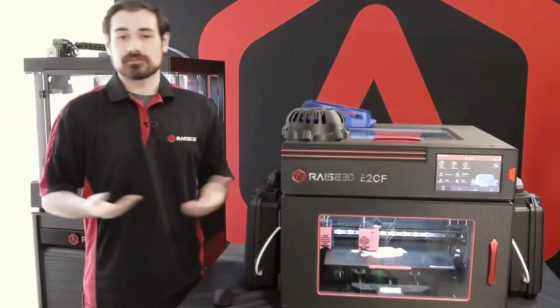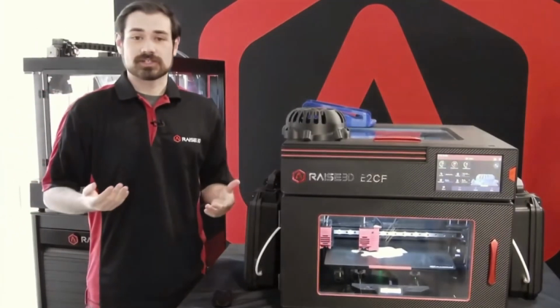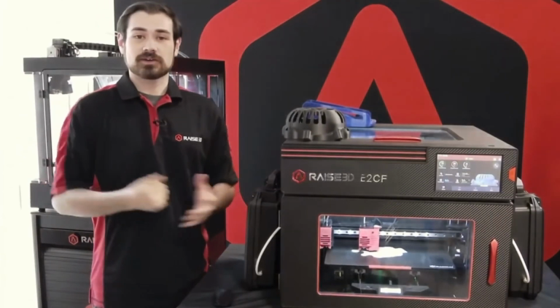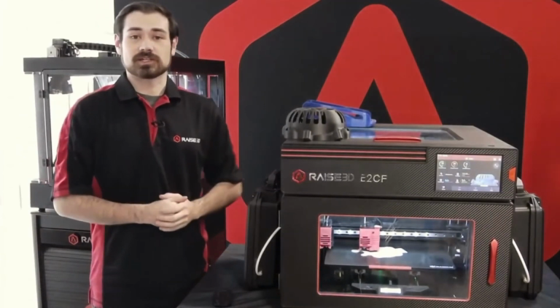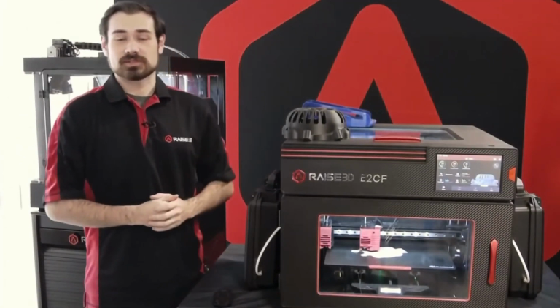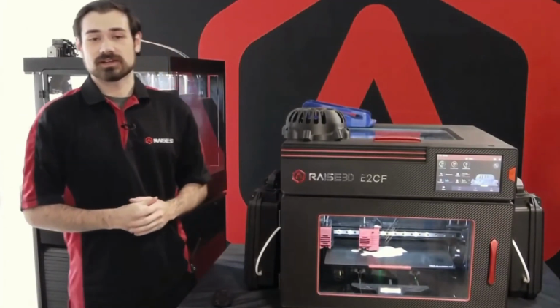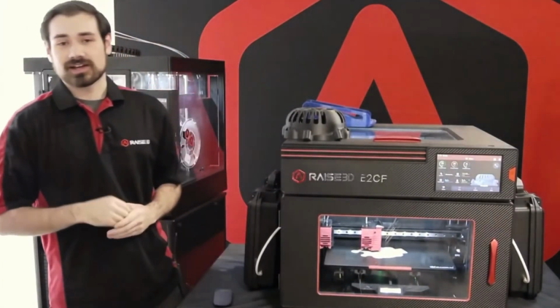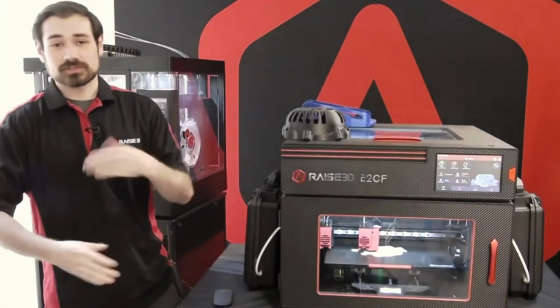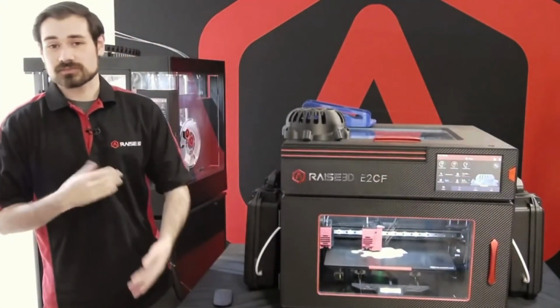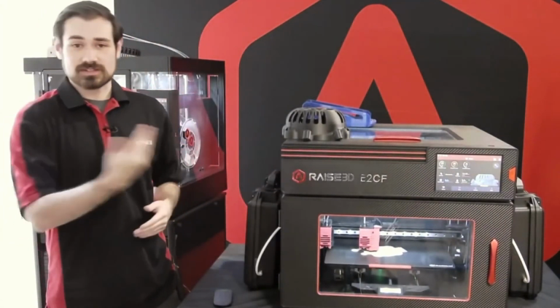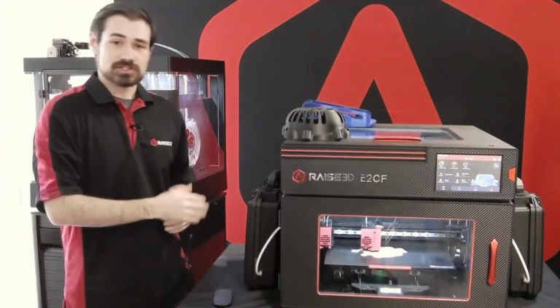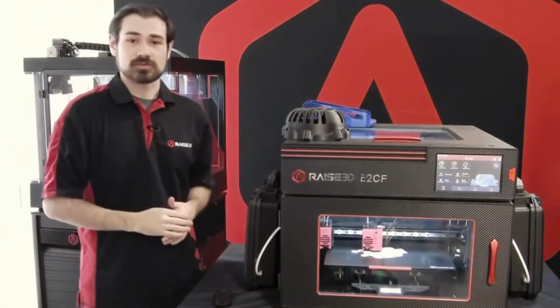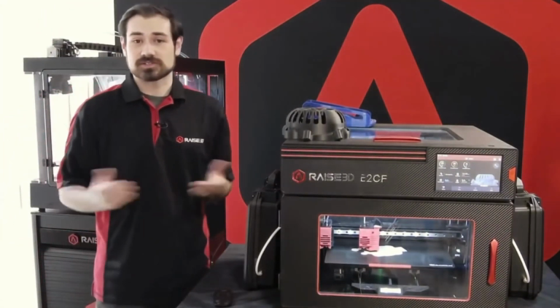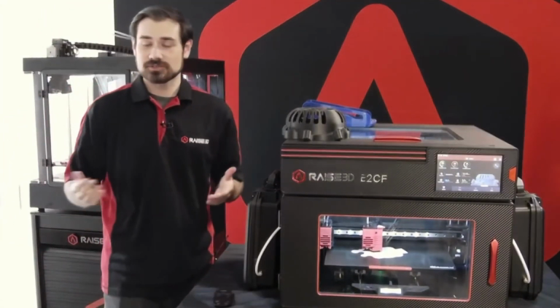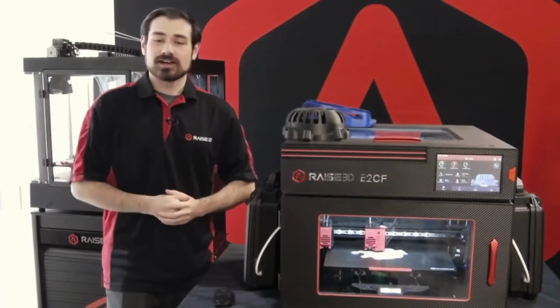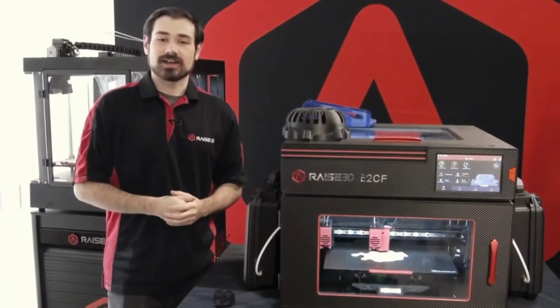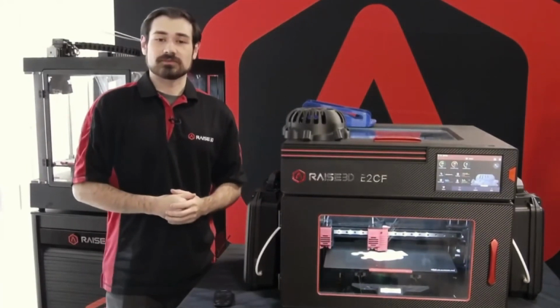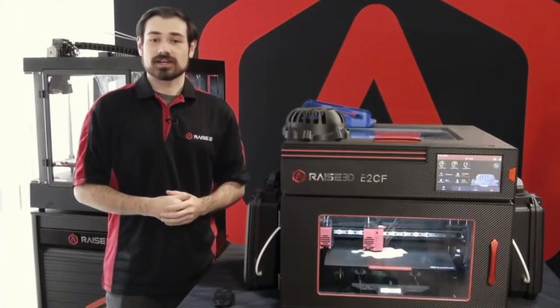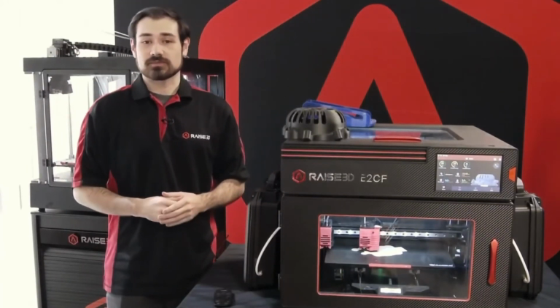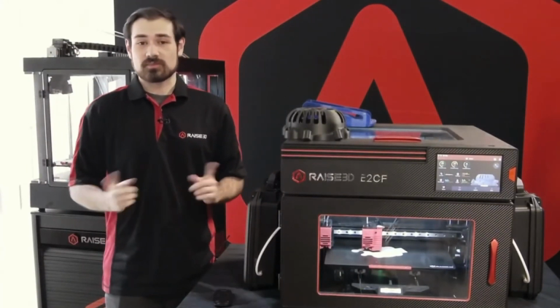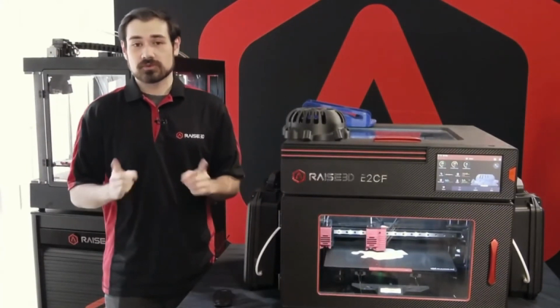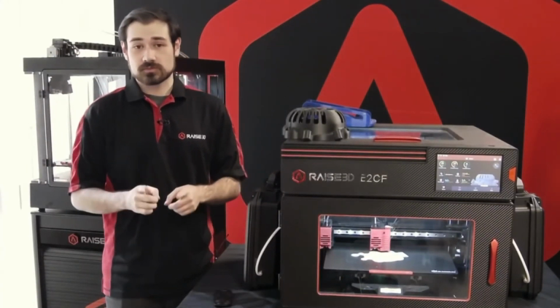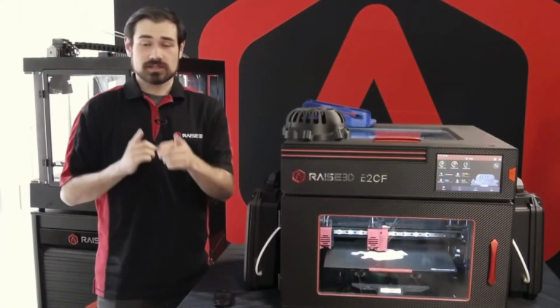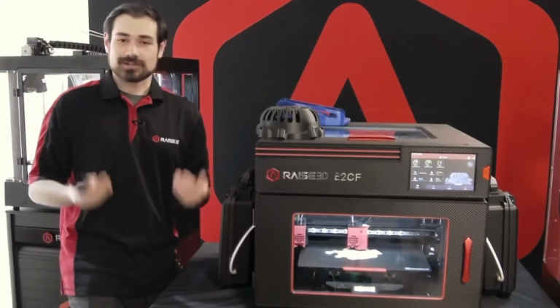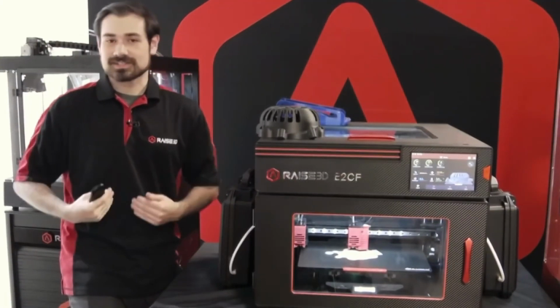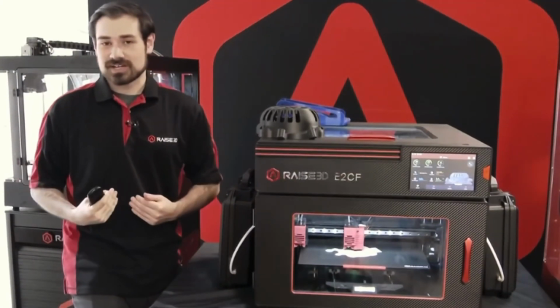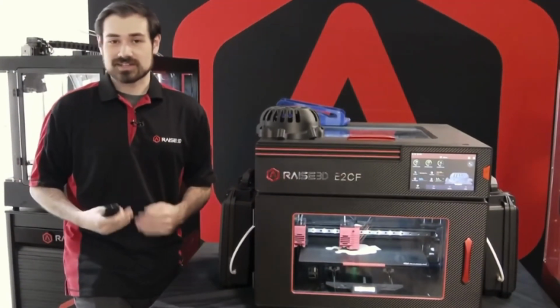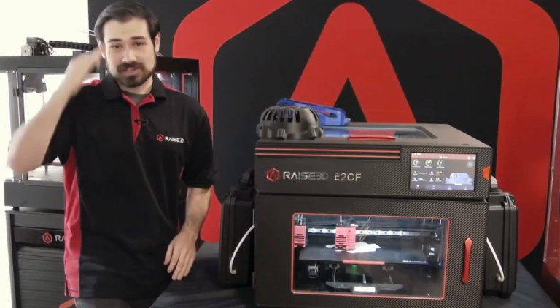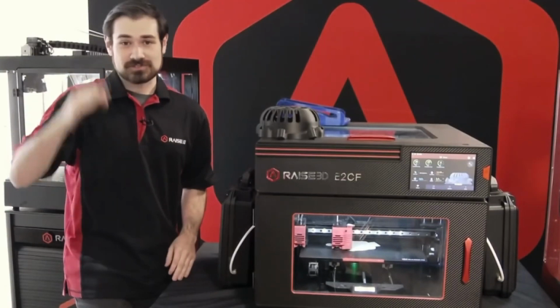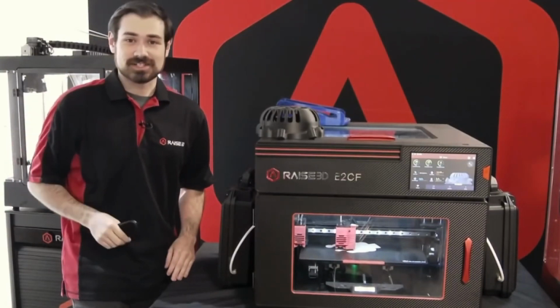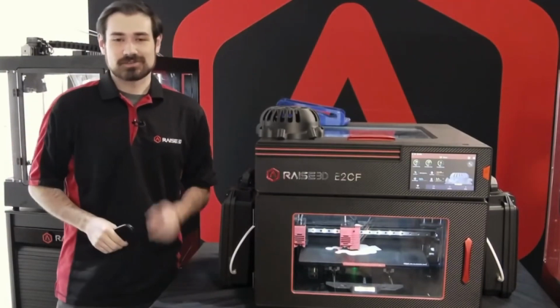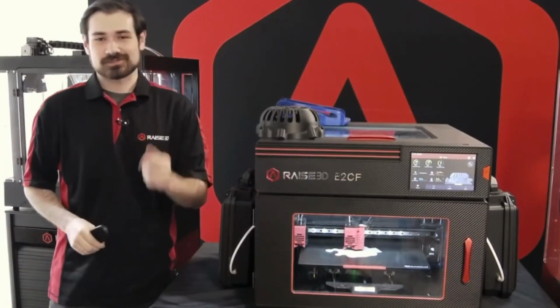That is going to do it for our stream today. I want to thank everyone for tuning in — hopefully we were able to reinforce some things on the new material and hopefully told you something new. We'll go ahead and wrap up for this week. As always, my name is Nick — thanks very much for joining again, I'll see you next week.